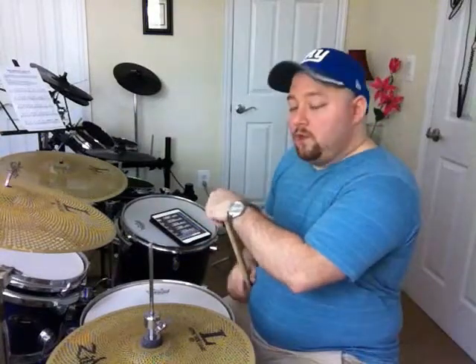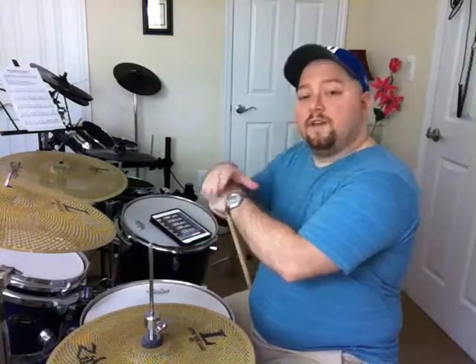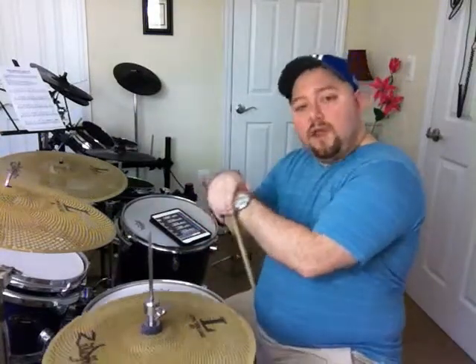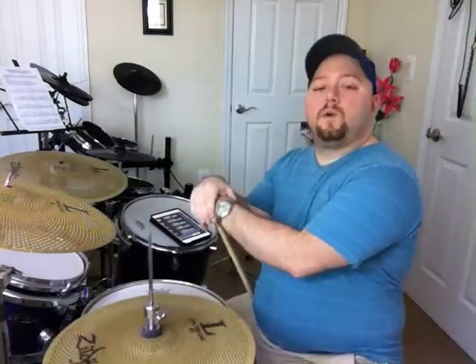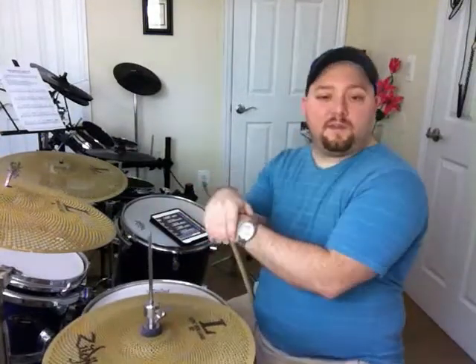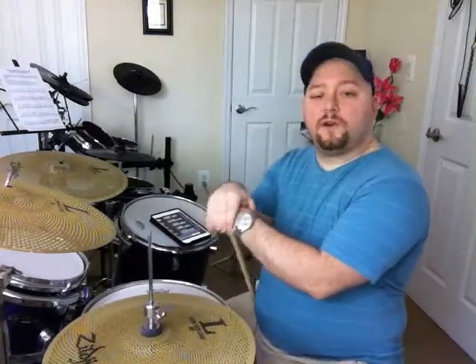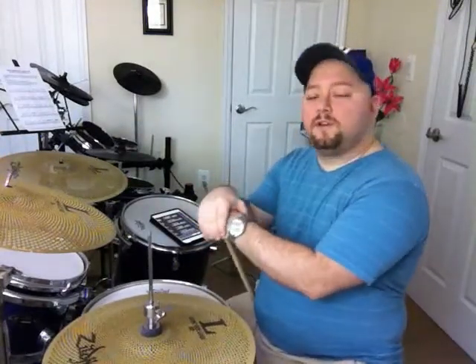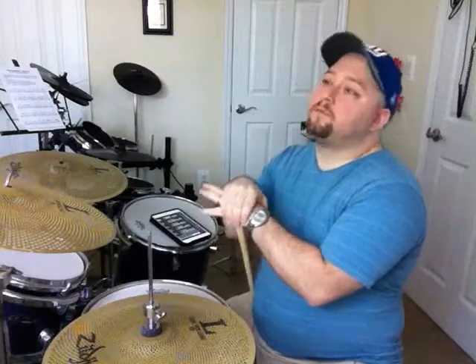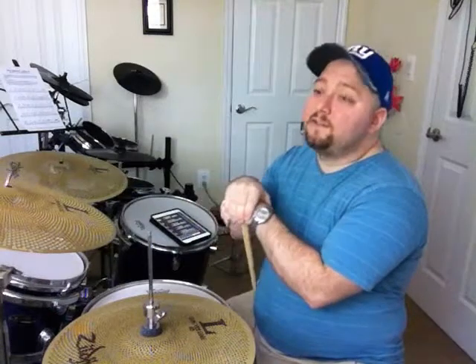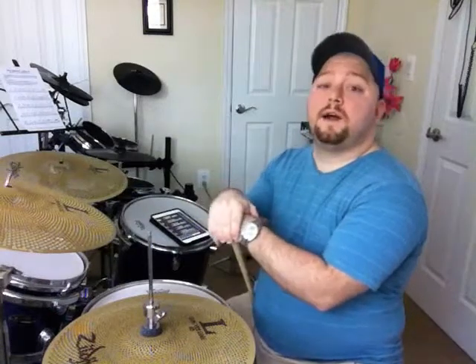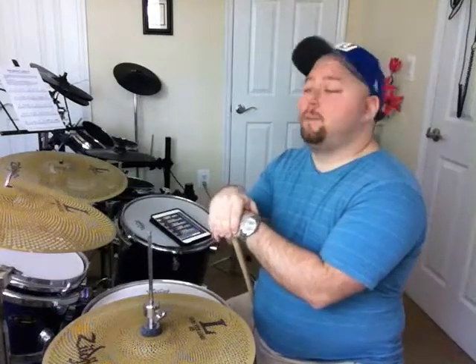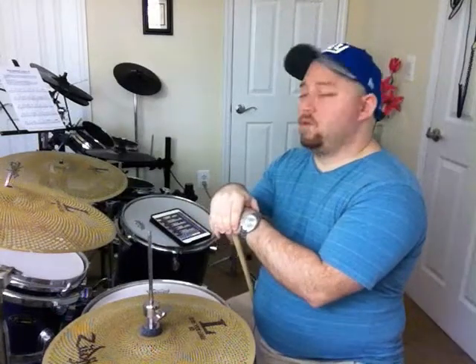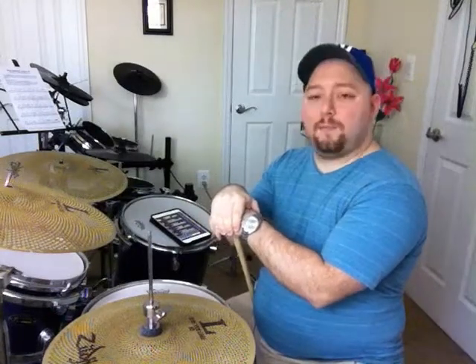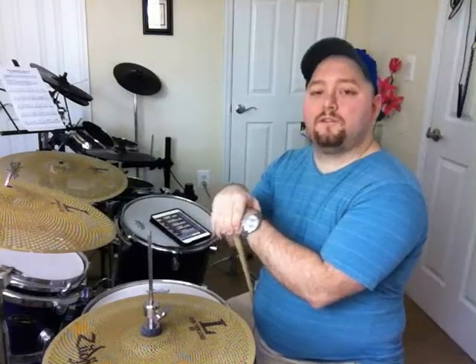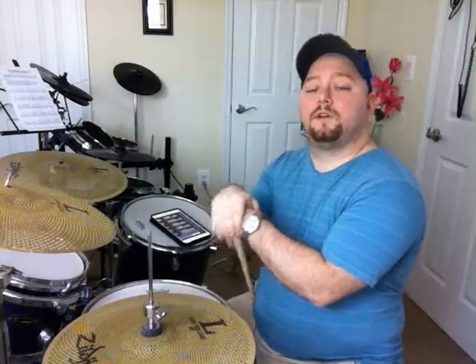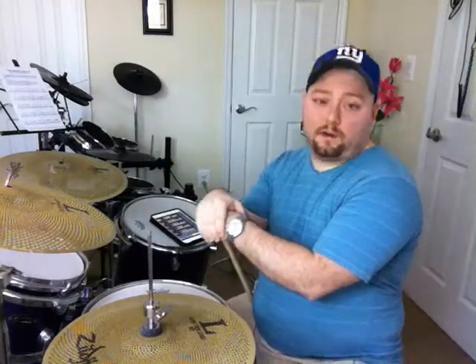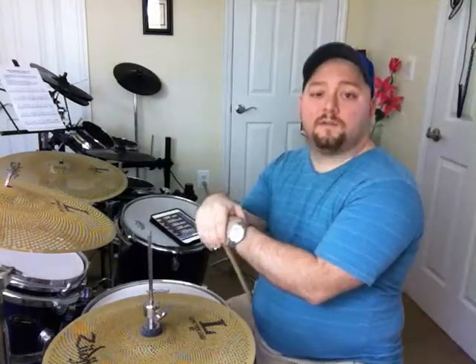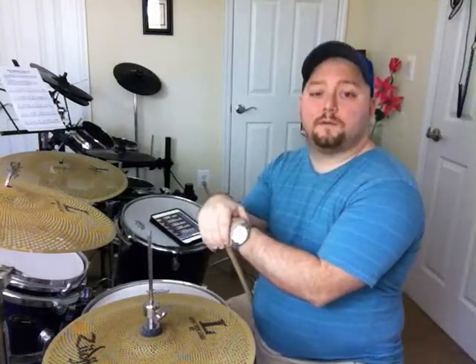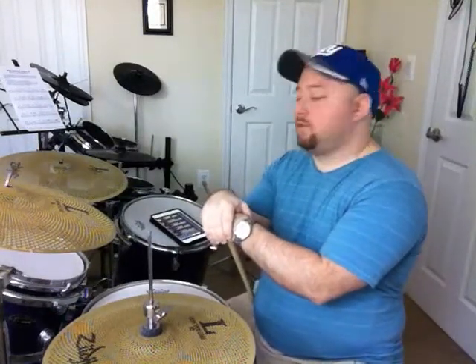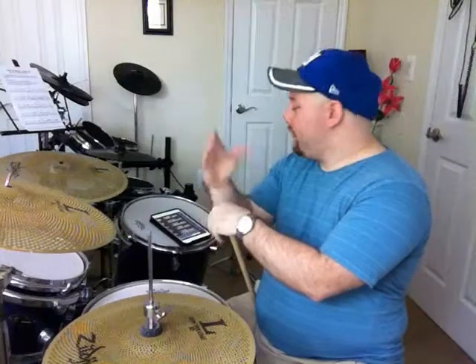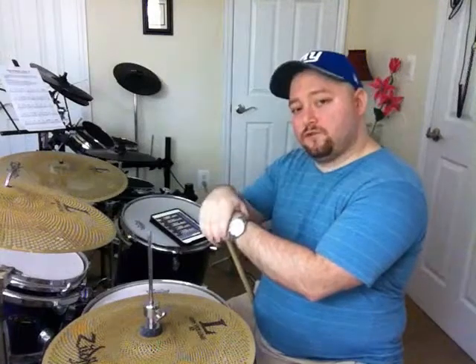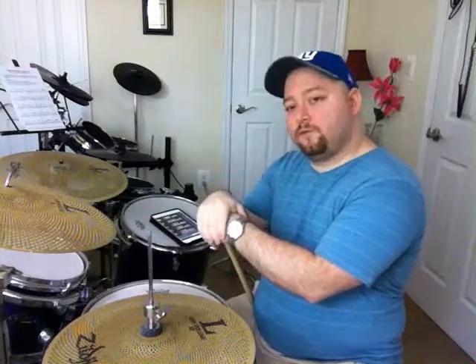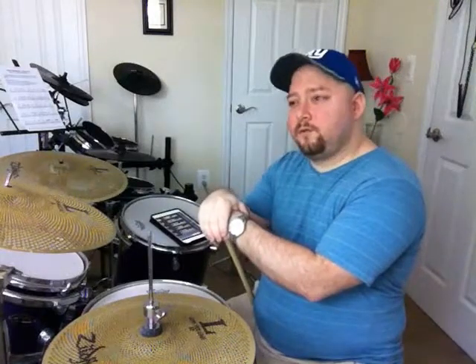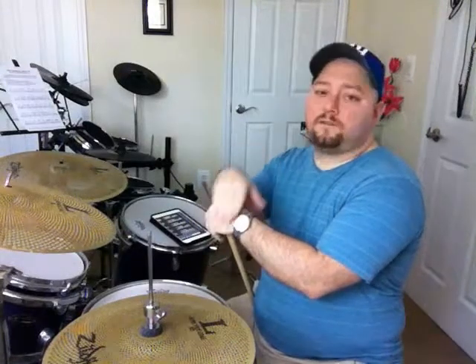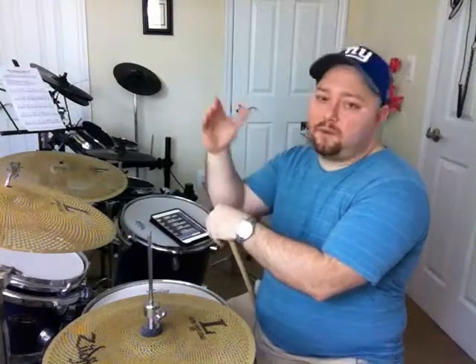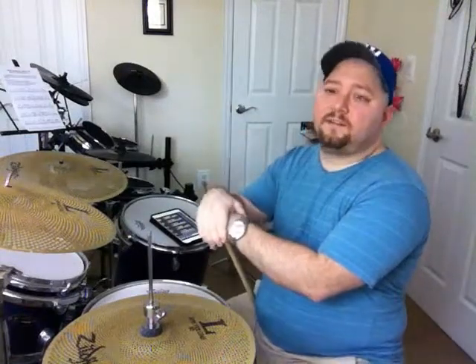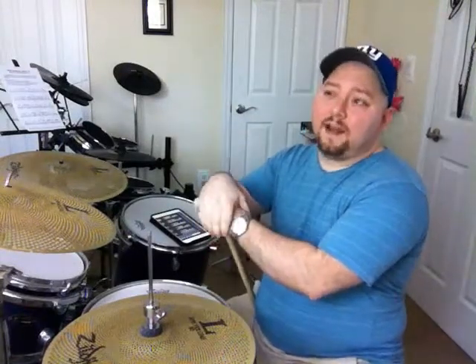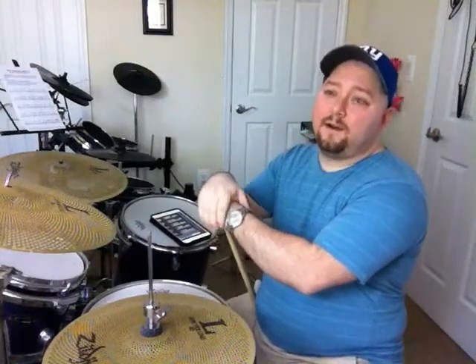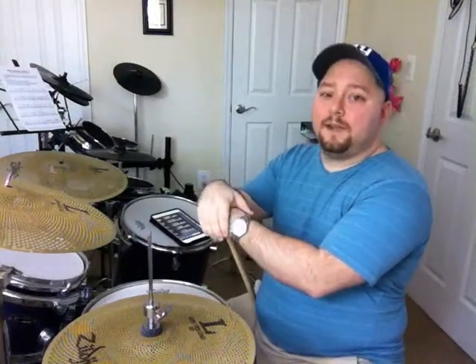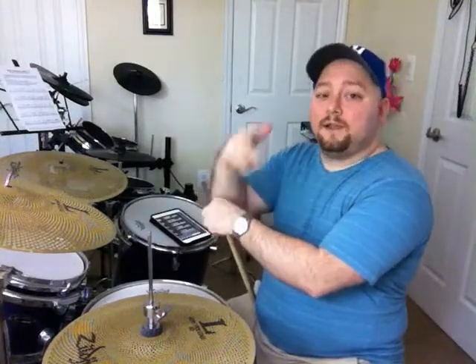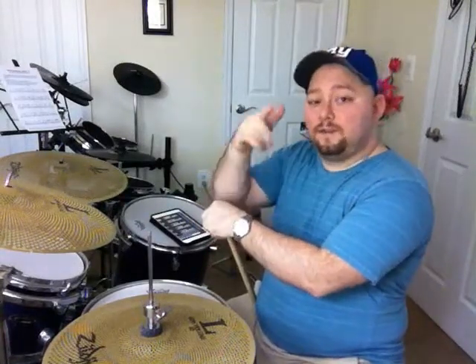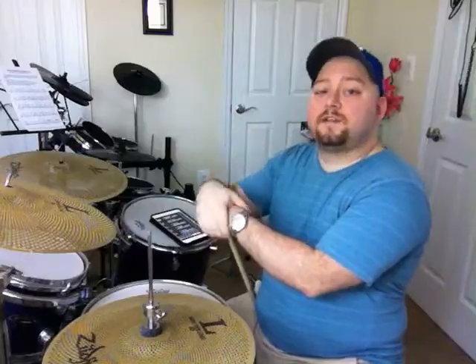So if any of you have any questions about the 40 rudiments, please hit me up. I'll be more than happy to answer any of your questions. So enjoy the 40 rudiments, start practicing and getting better, and see you next time.